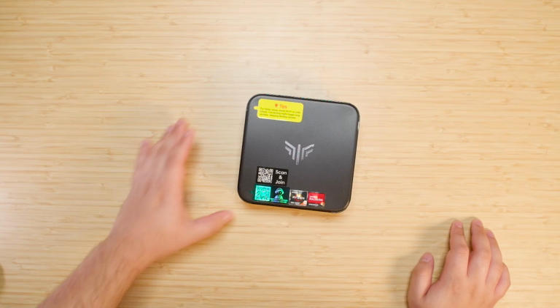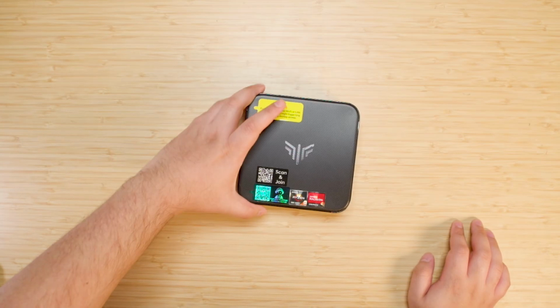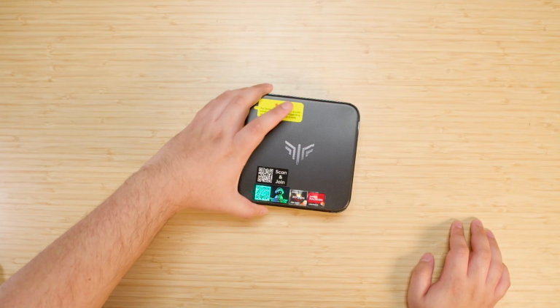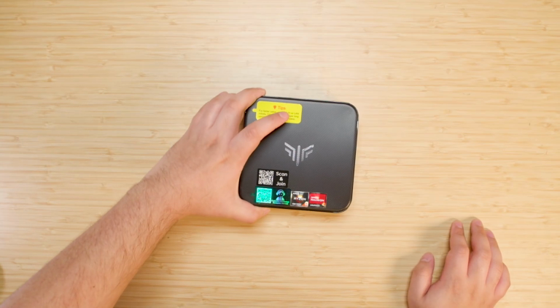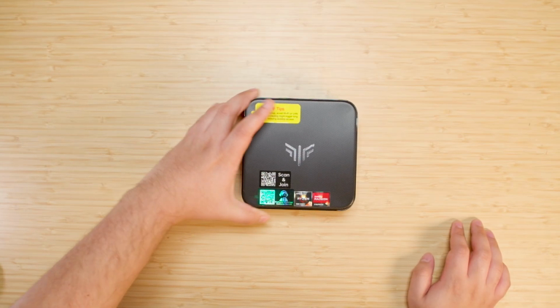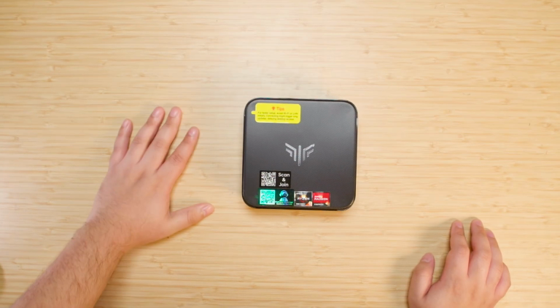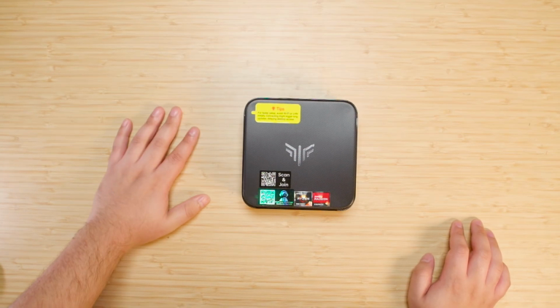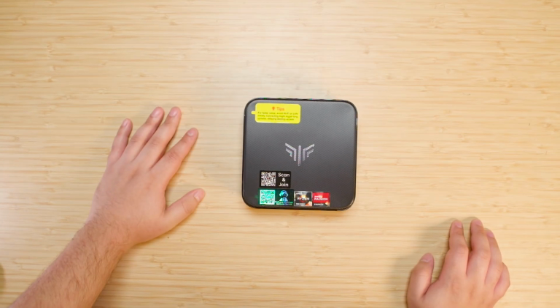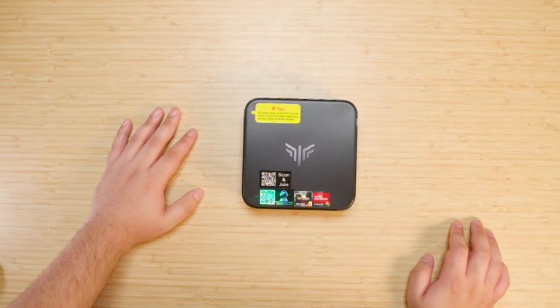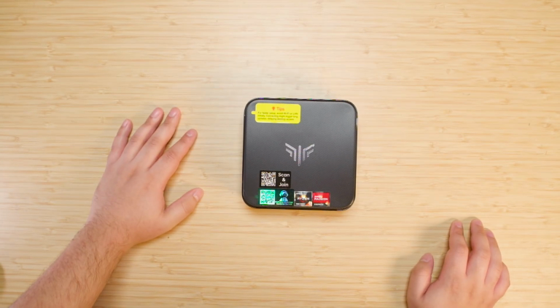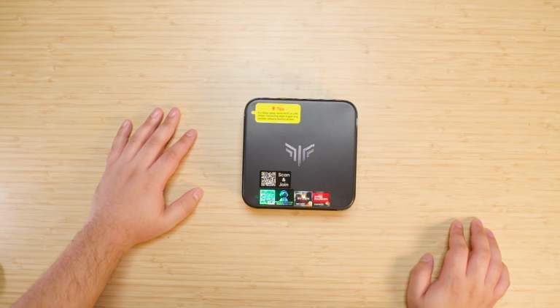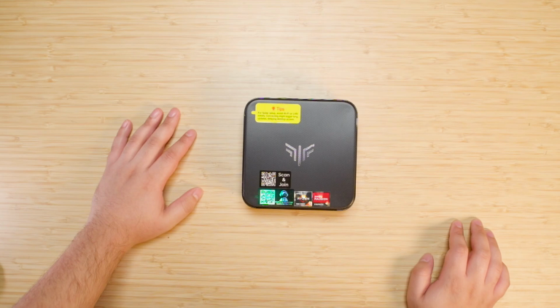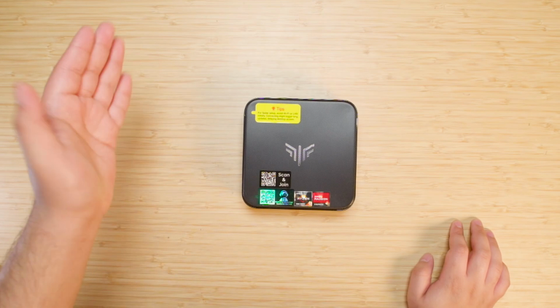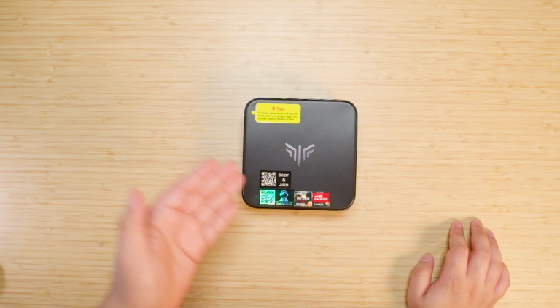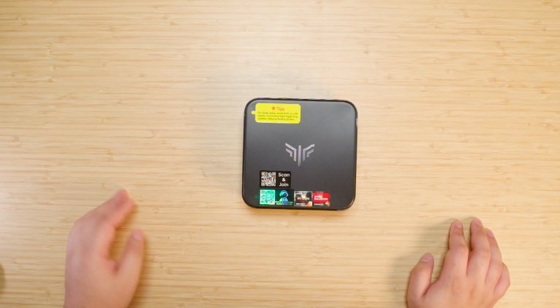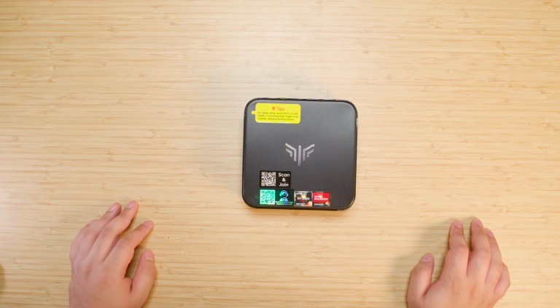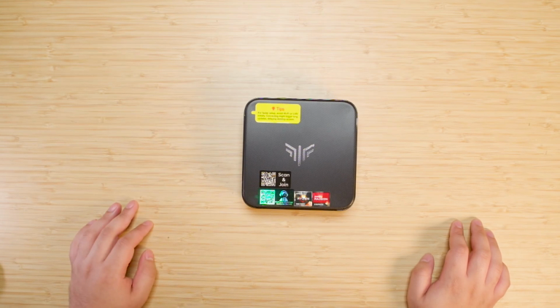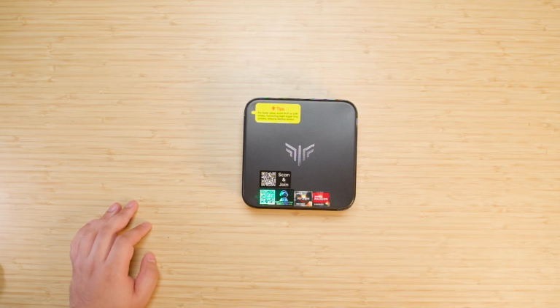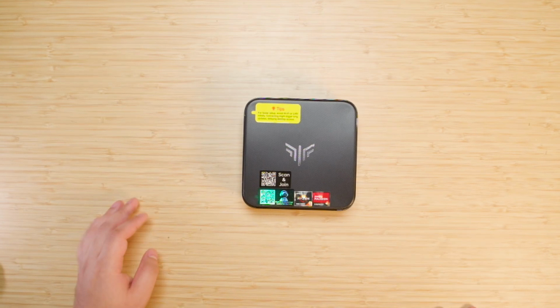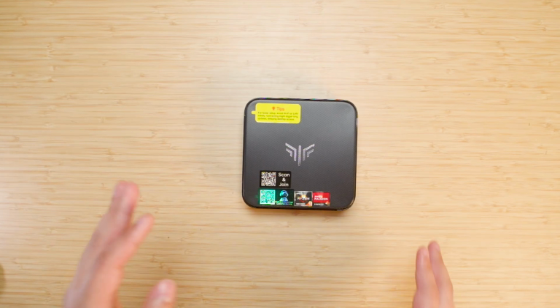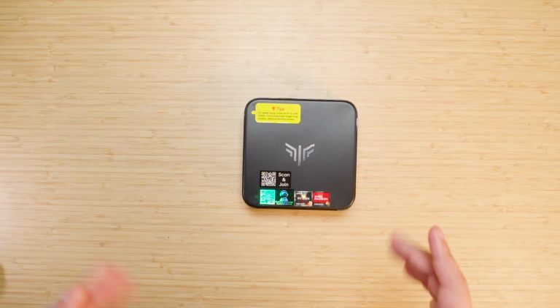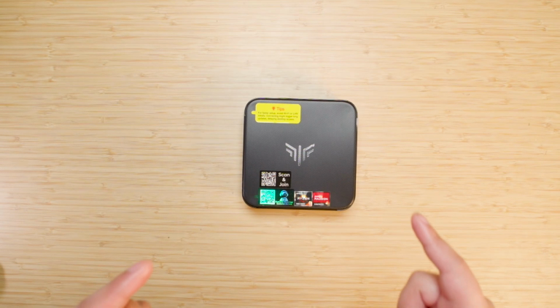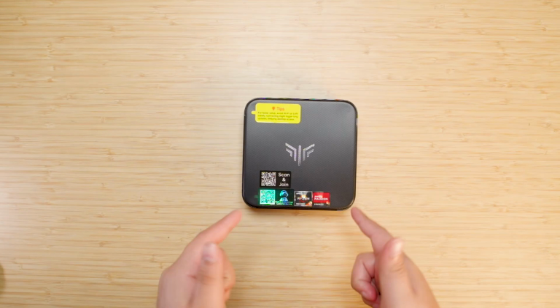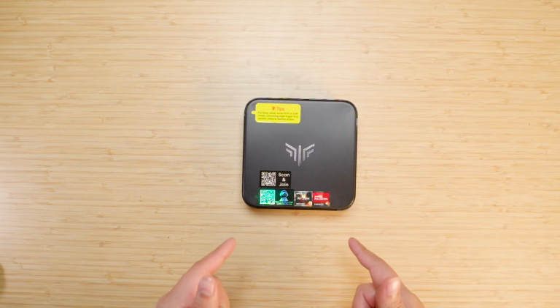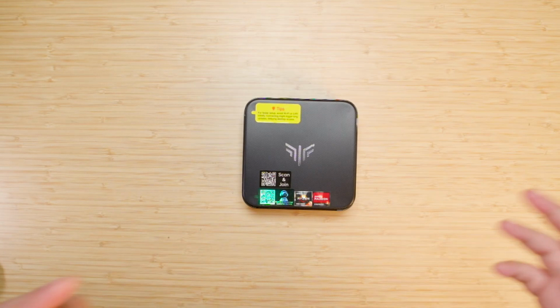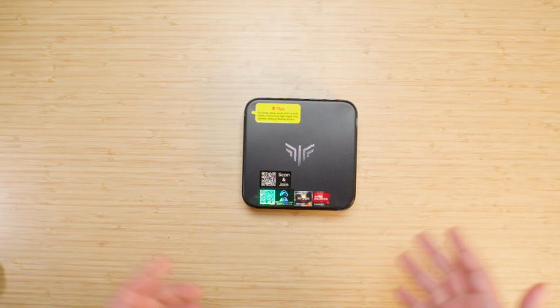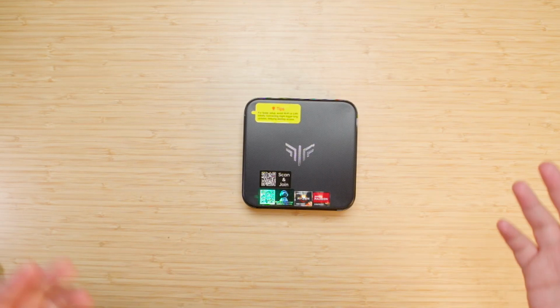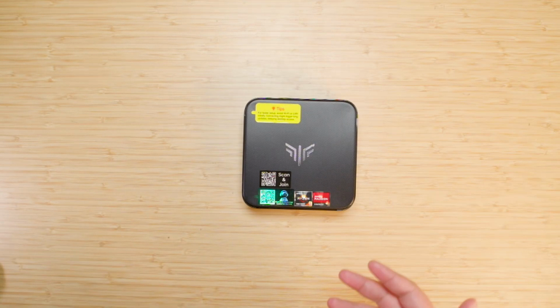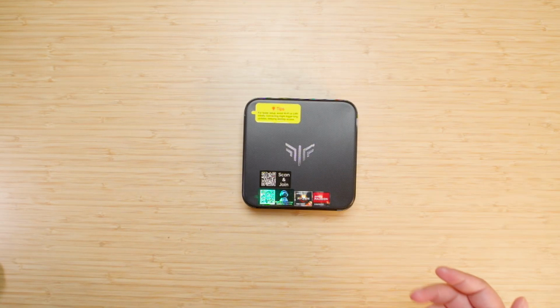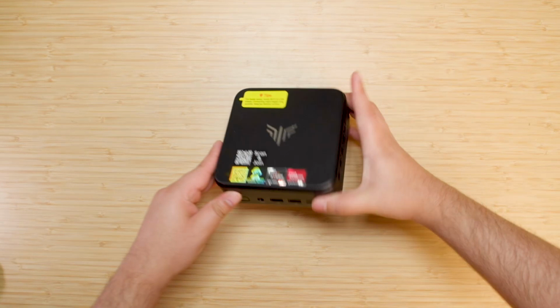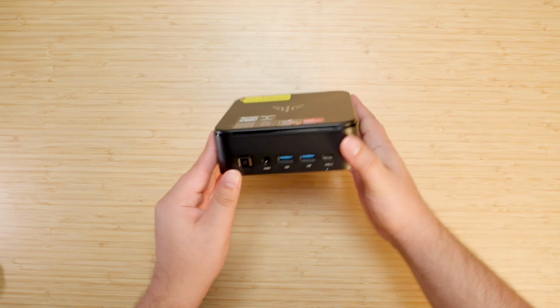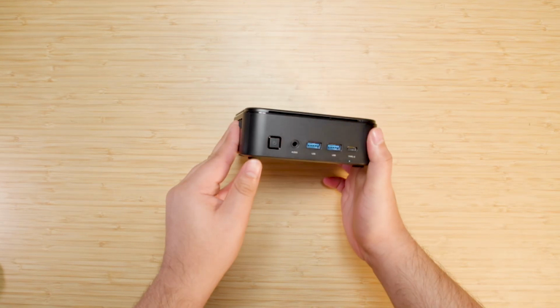They give you a tip on how to set it up to avoid the horrific startup process for Windows on most standard OEM systems. I notice that a lot of mini PCs have been doing this and I appreciate that.